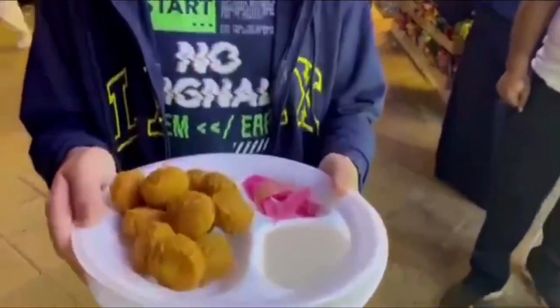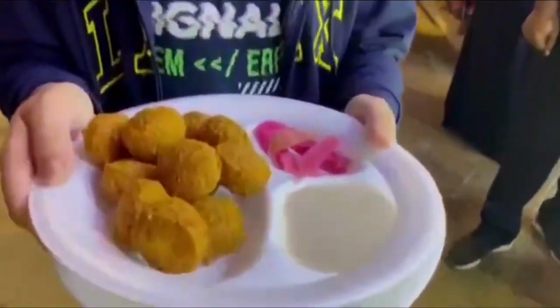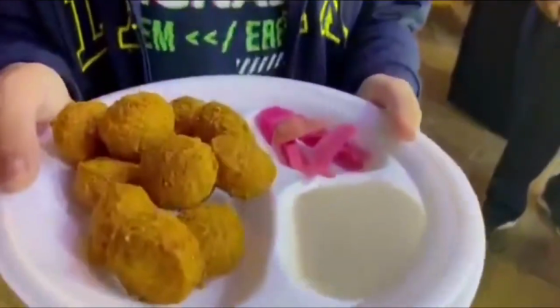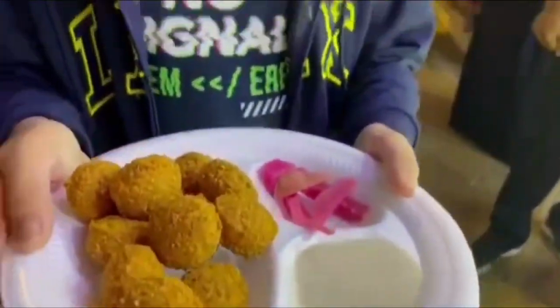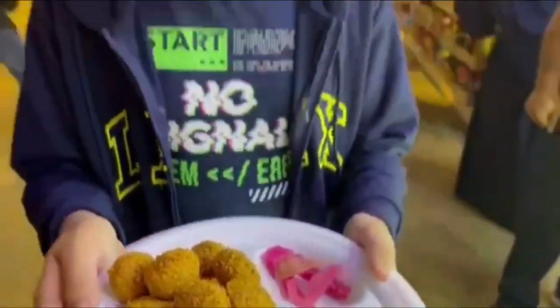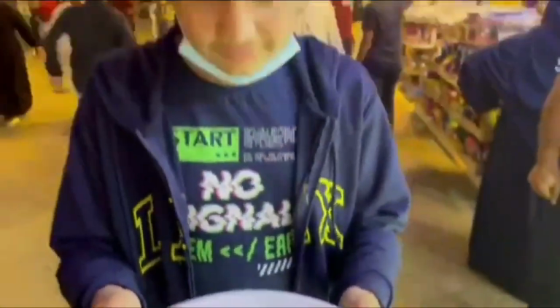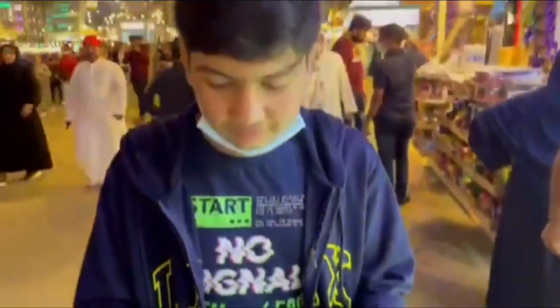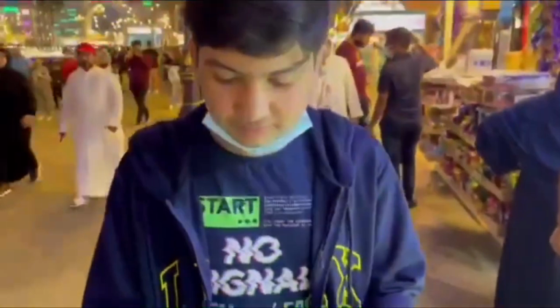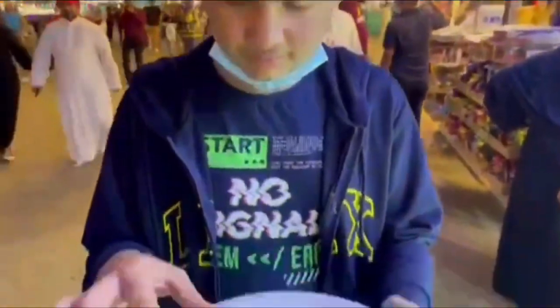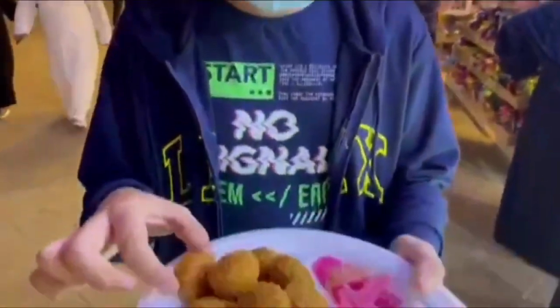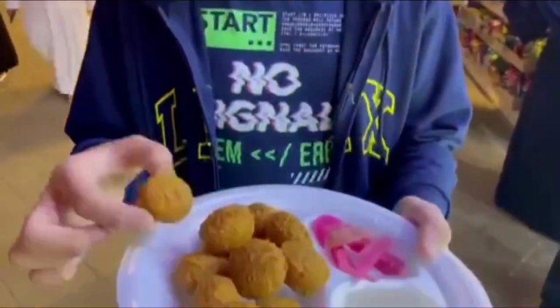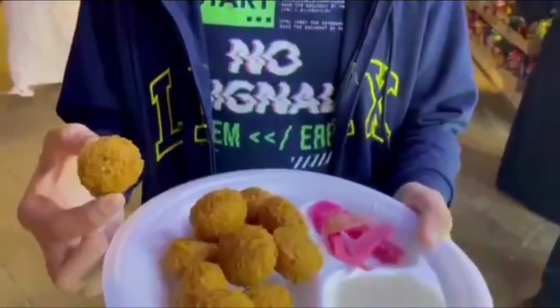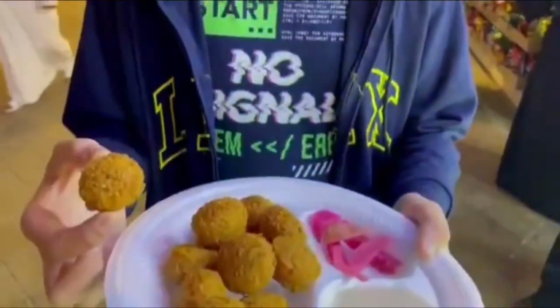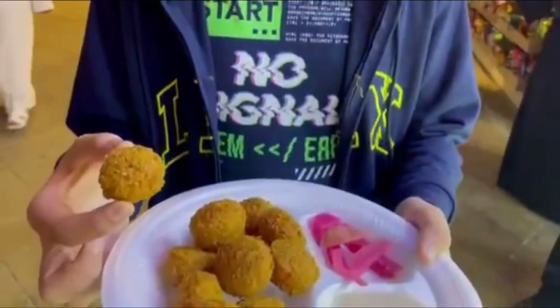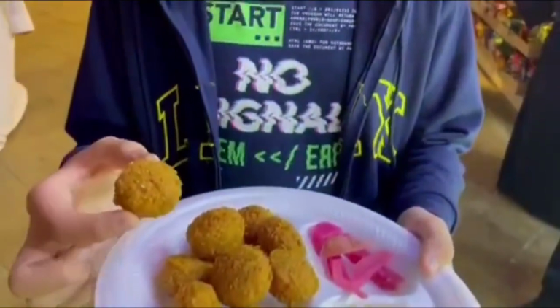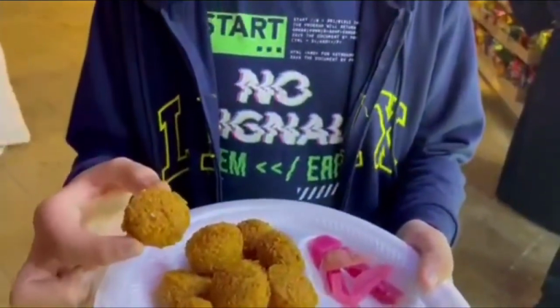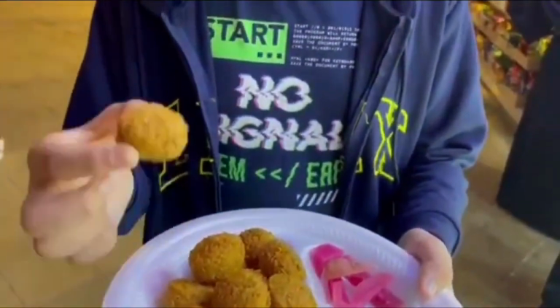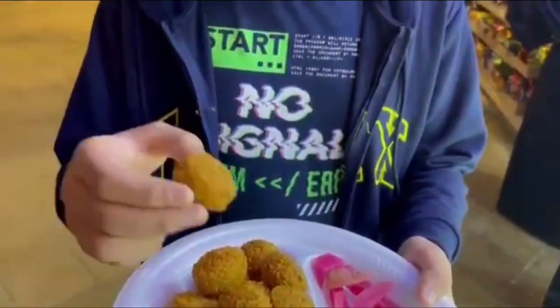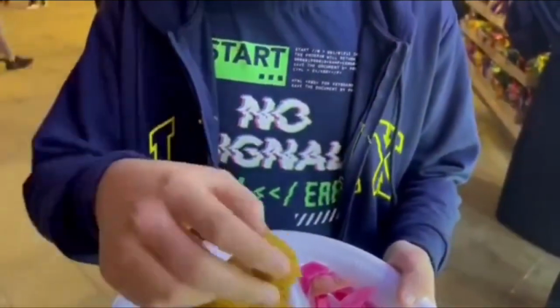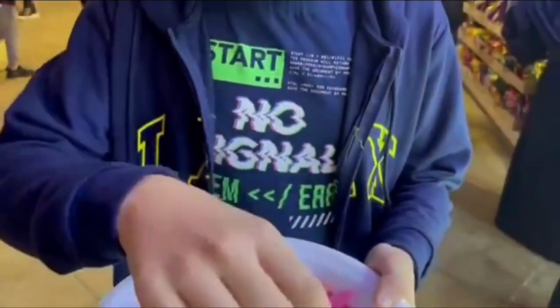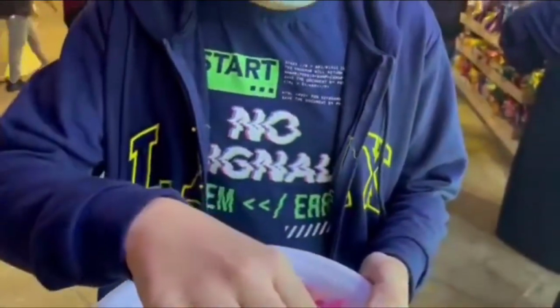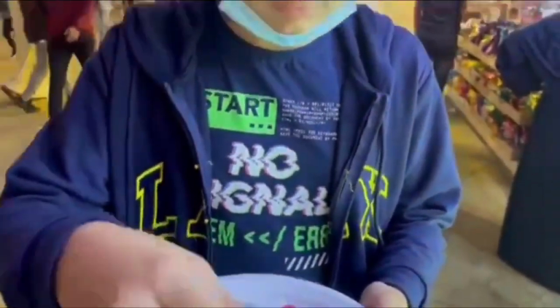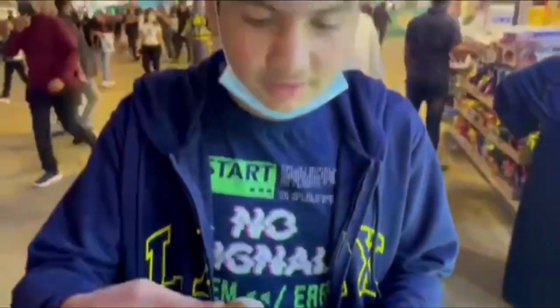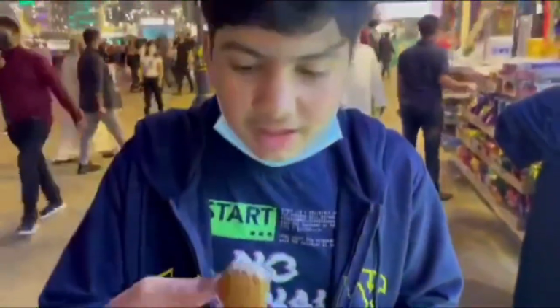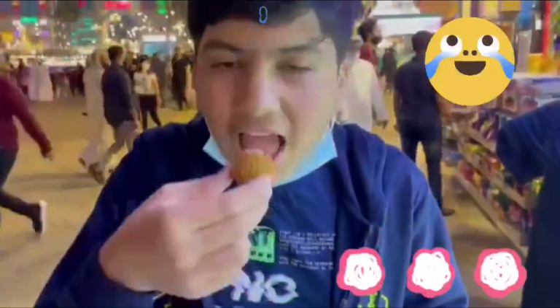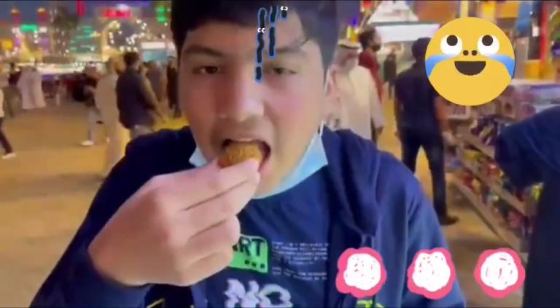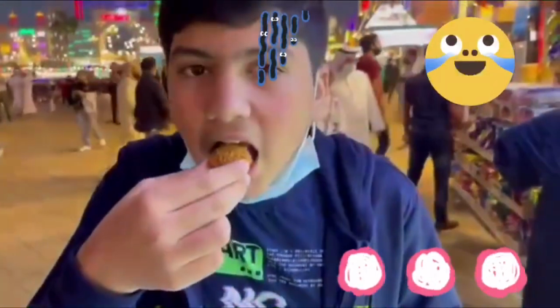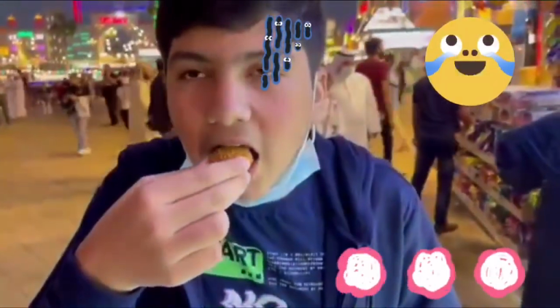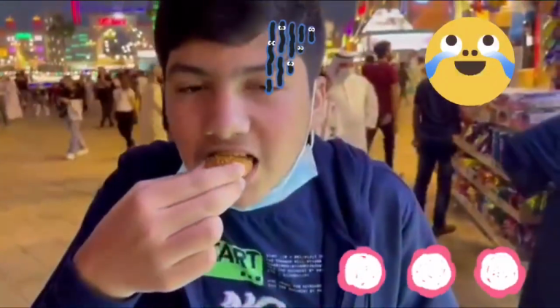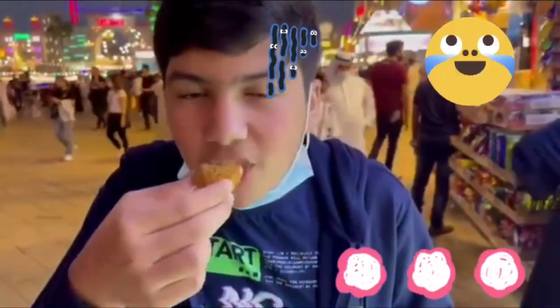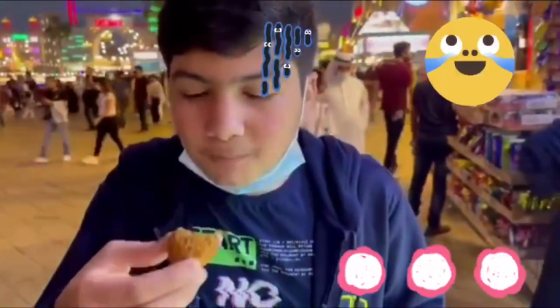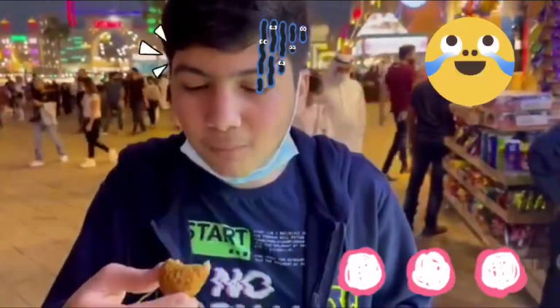Here's me trying some delicious falafels. Falafels are a traditional Middle Eastern food and I love the taste.